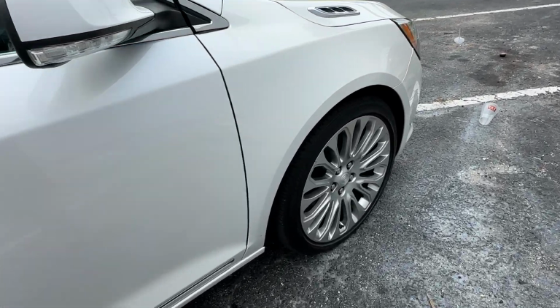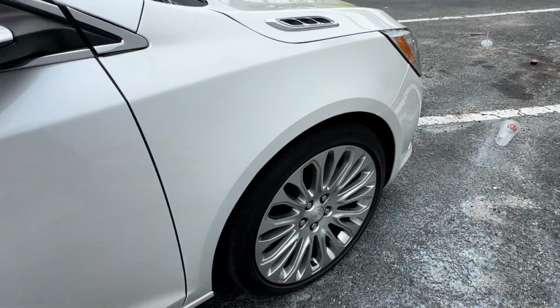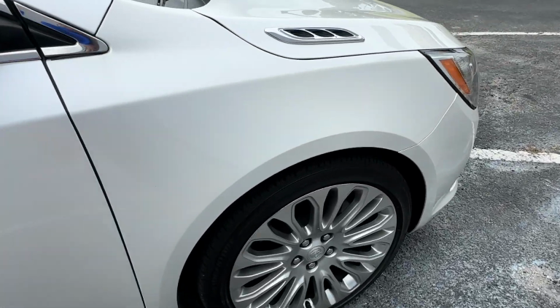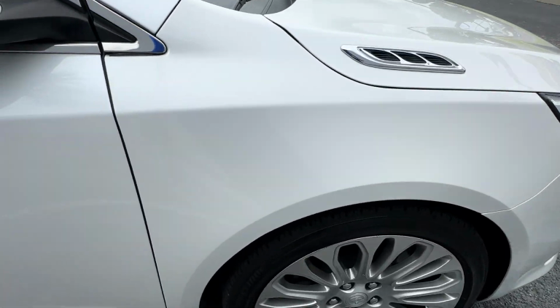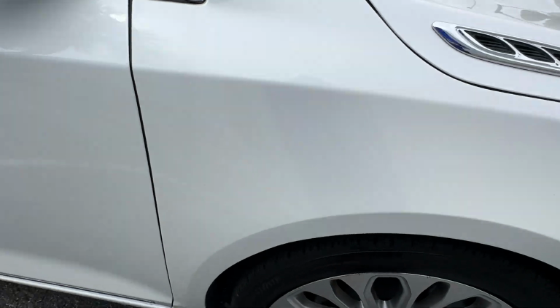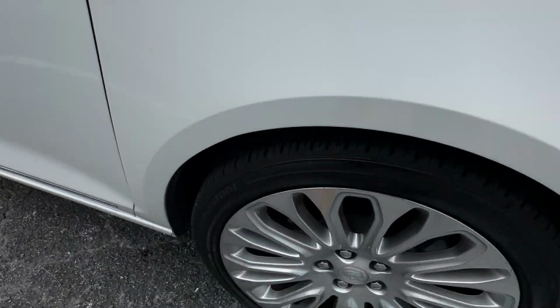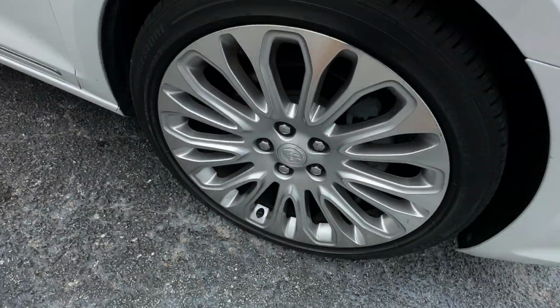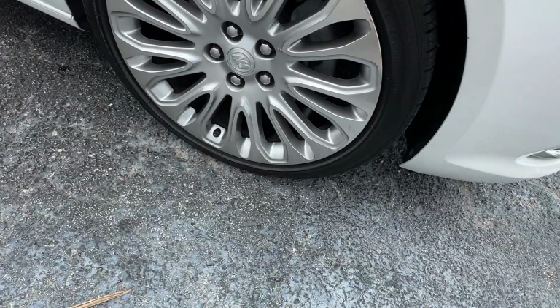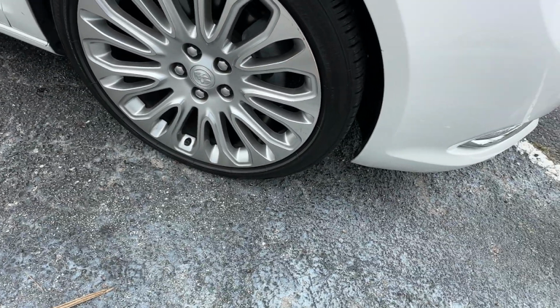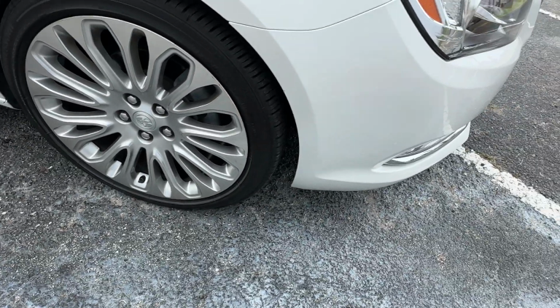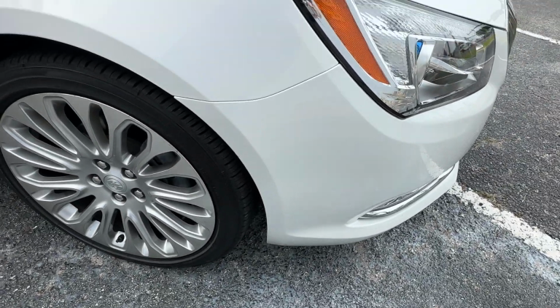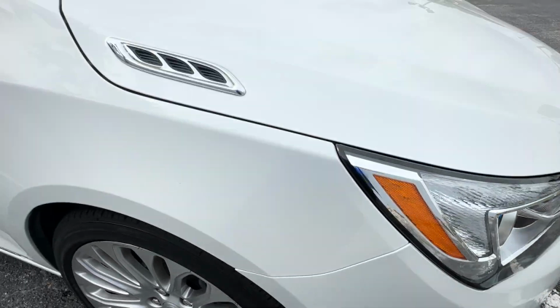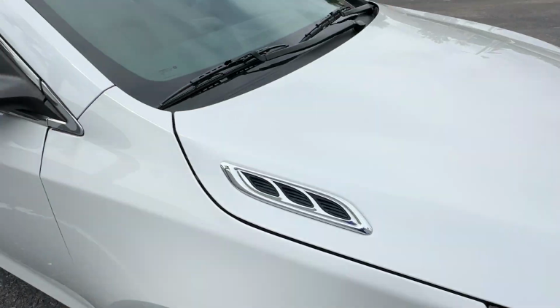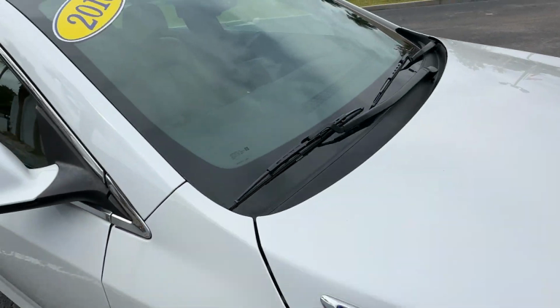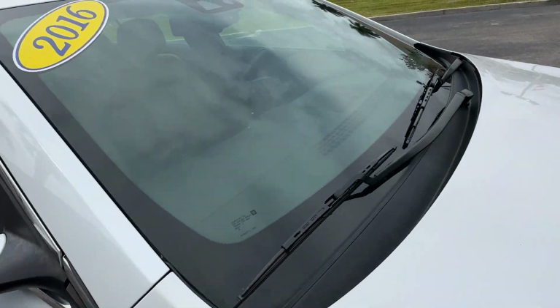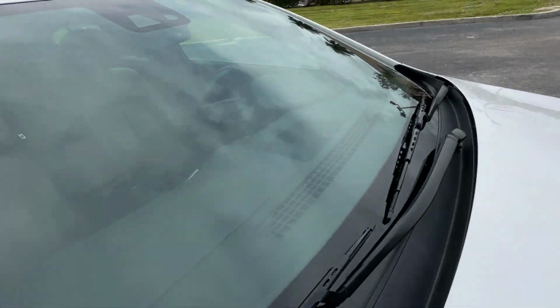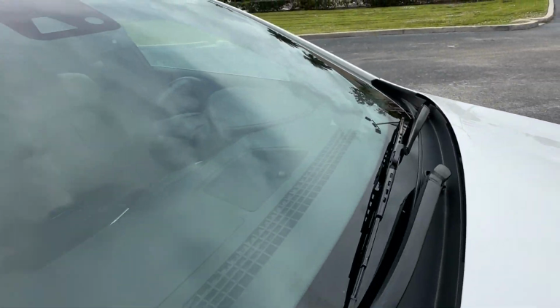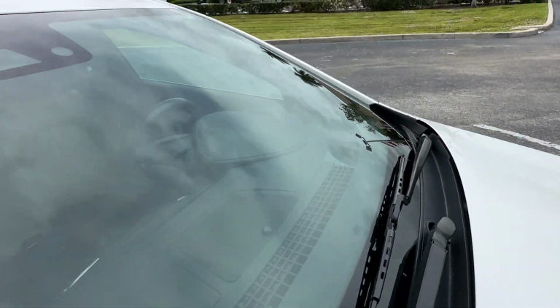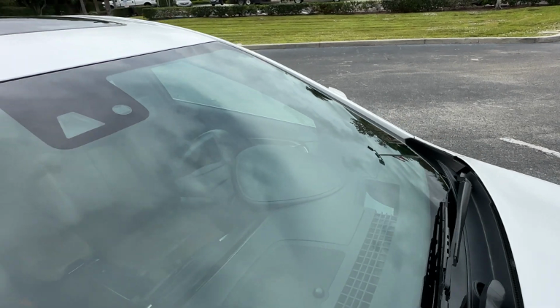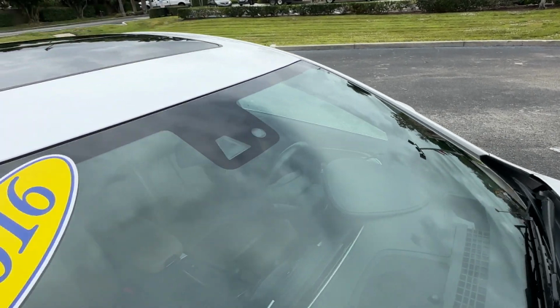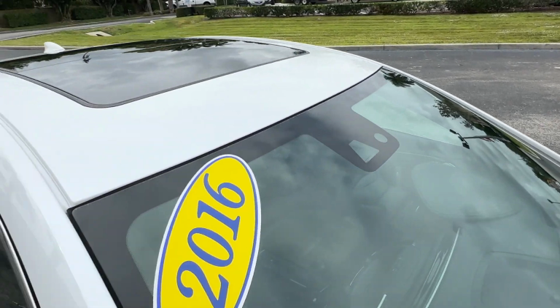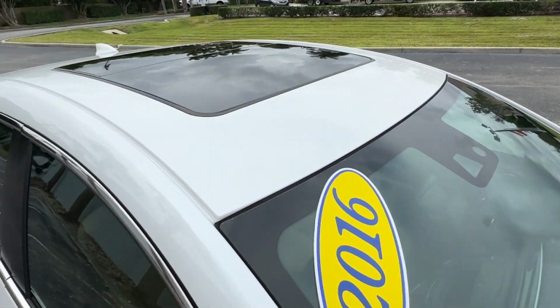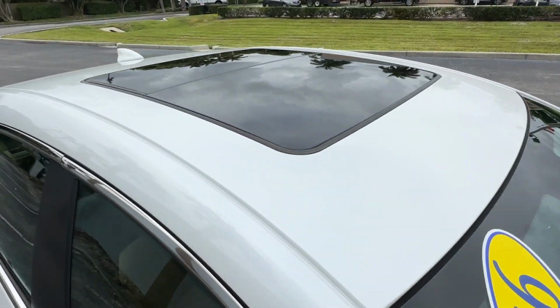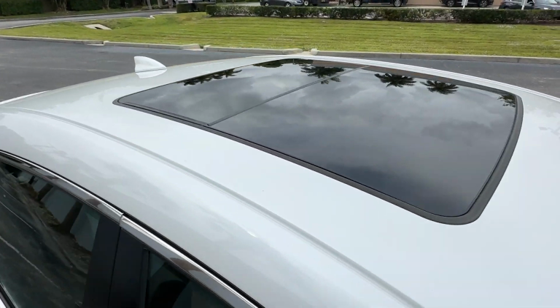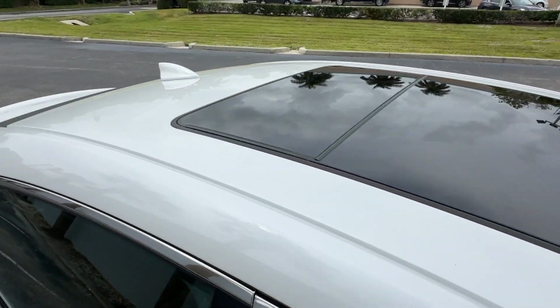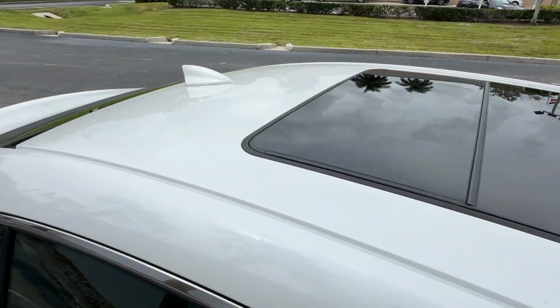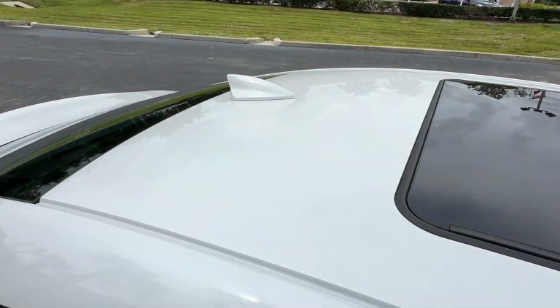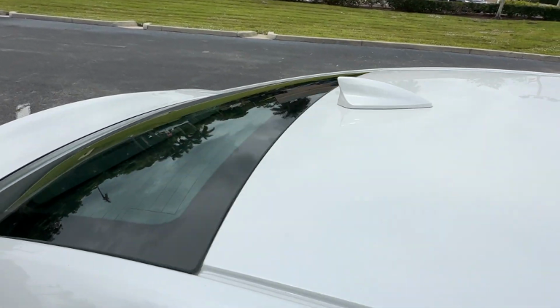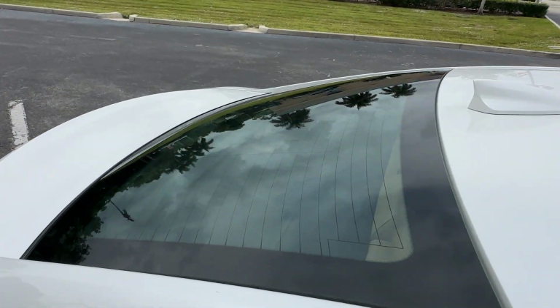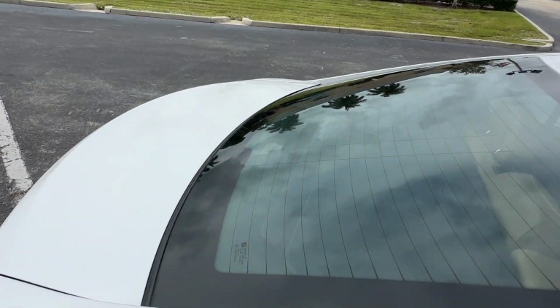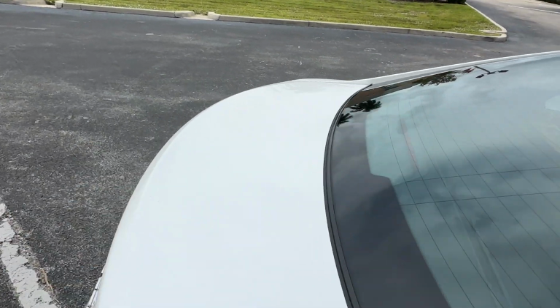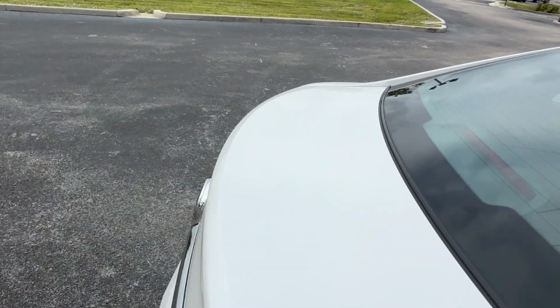Both wheels look good with no curb rash. Windshield looks fantastic — no chips, no stars, no bursts, no cracks. Windshield looks great.